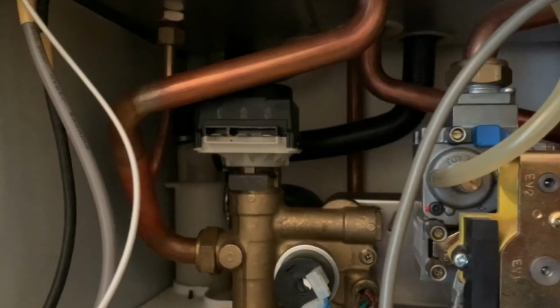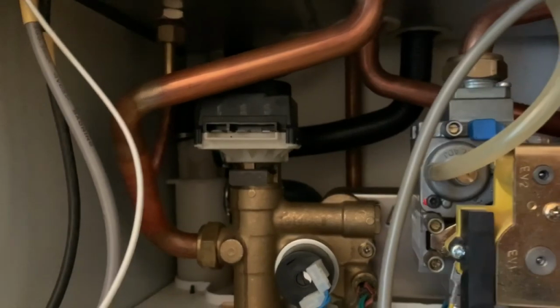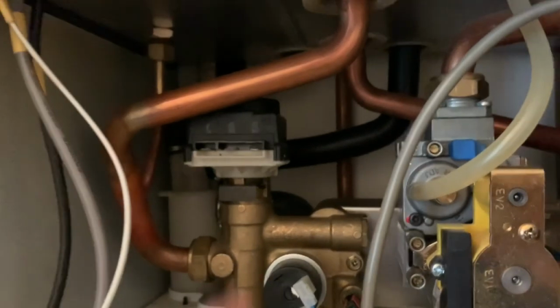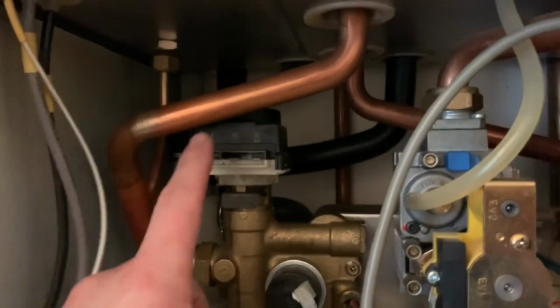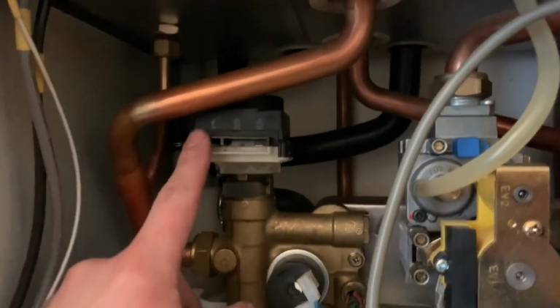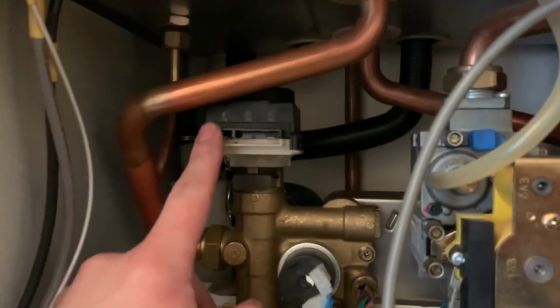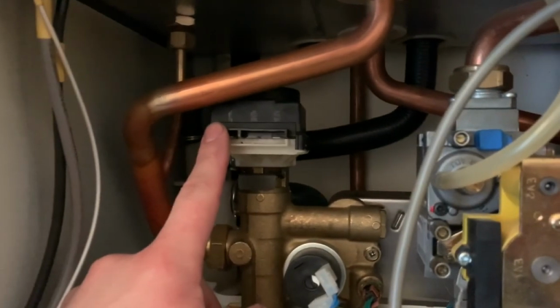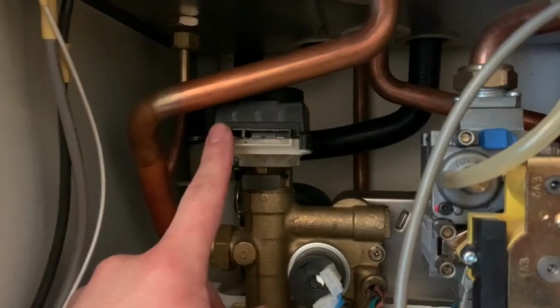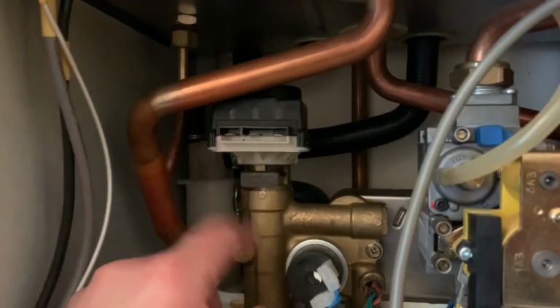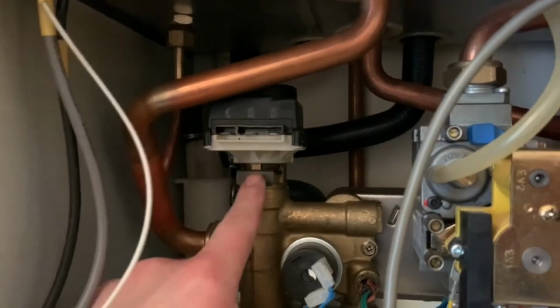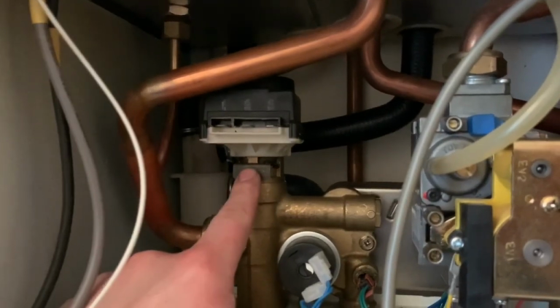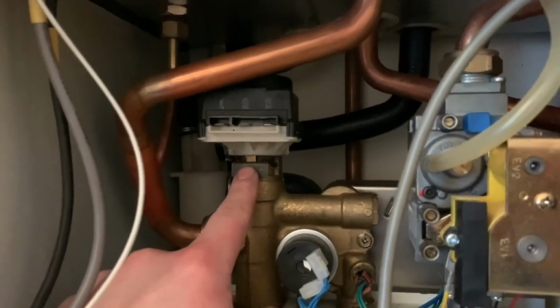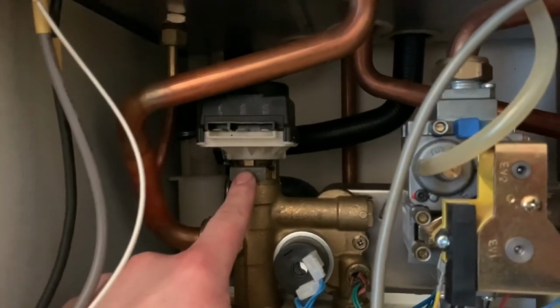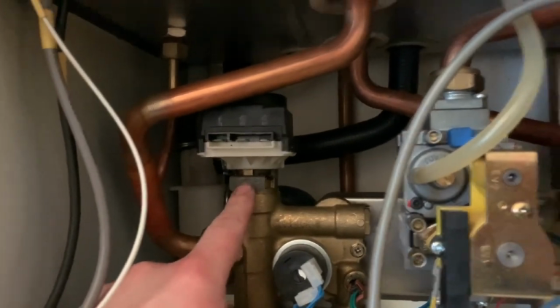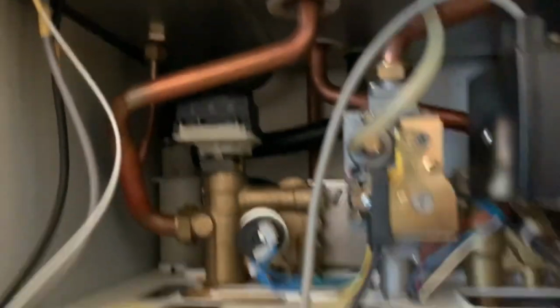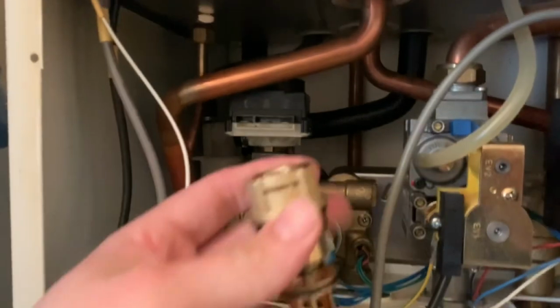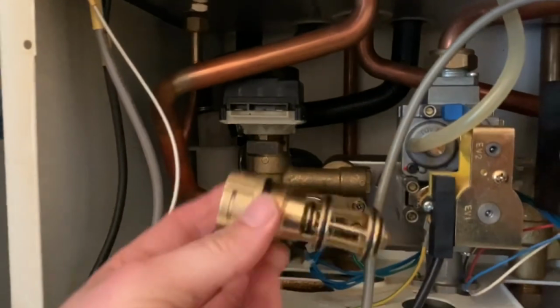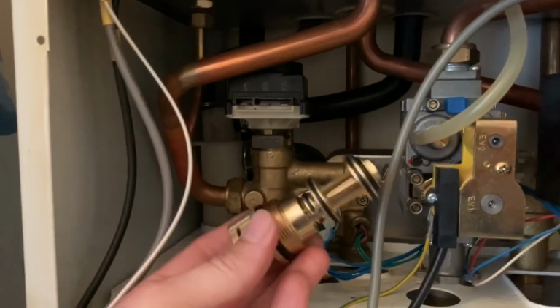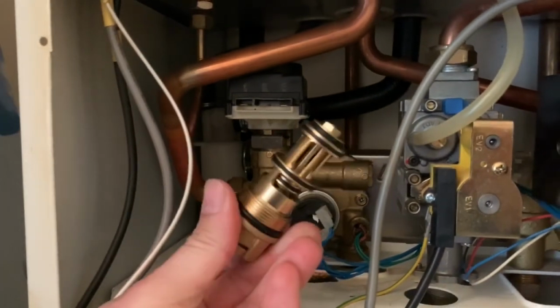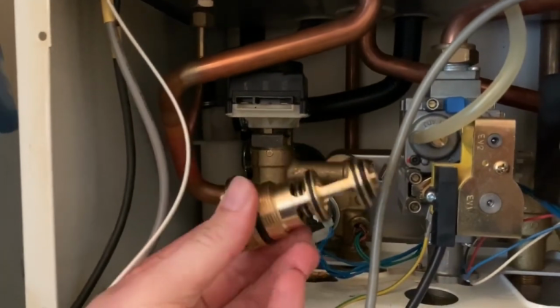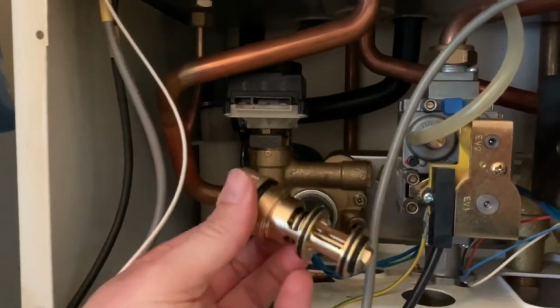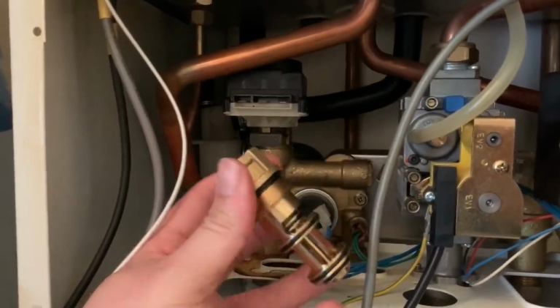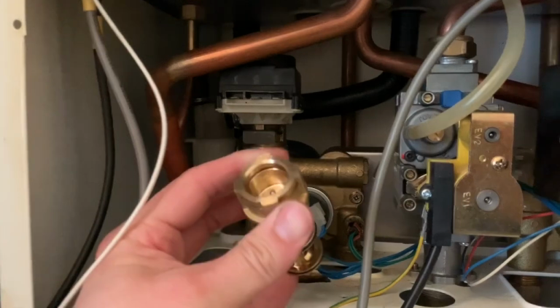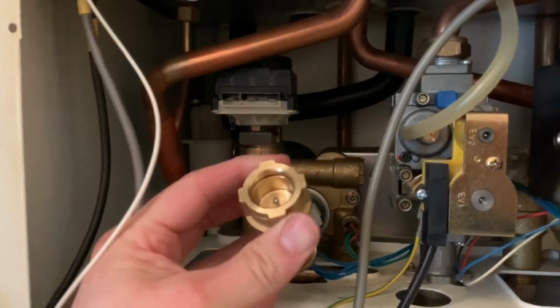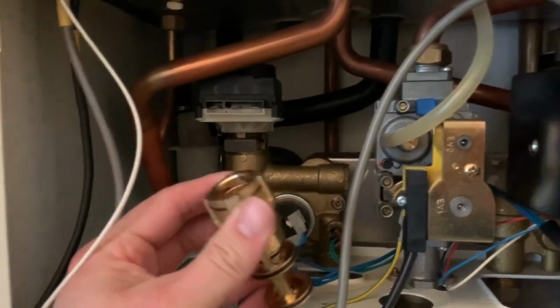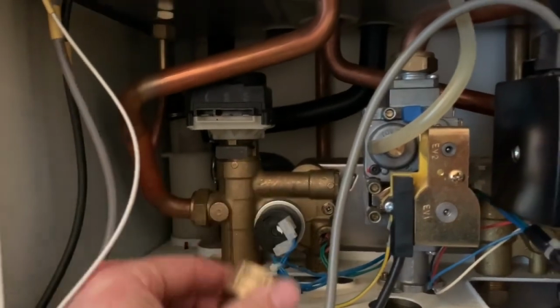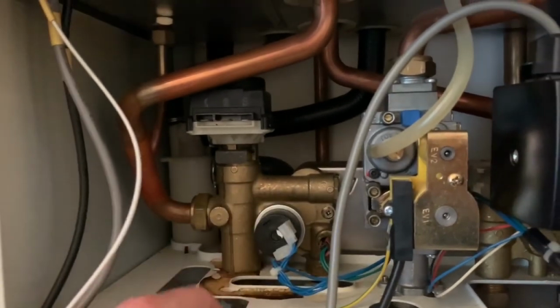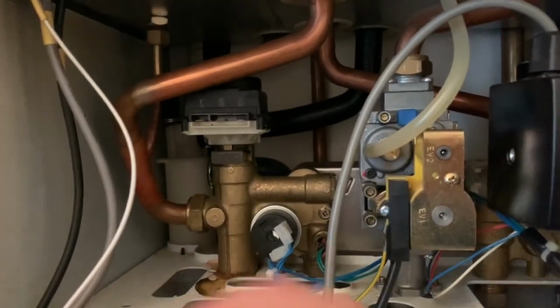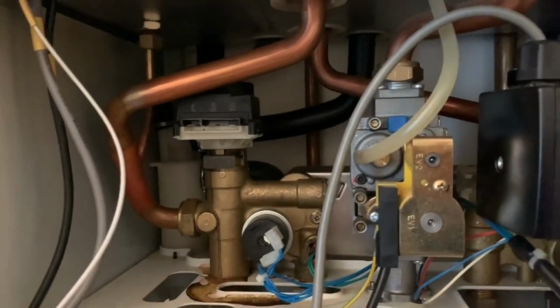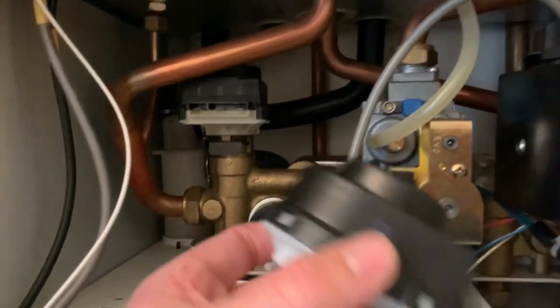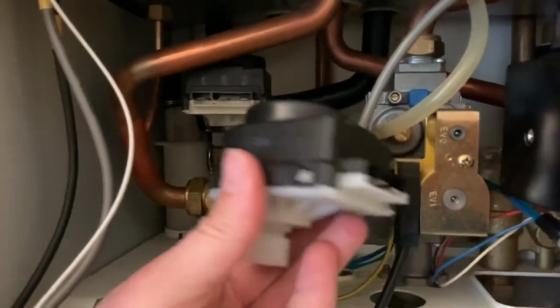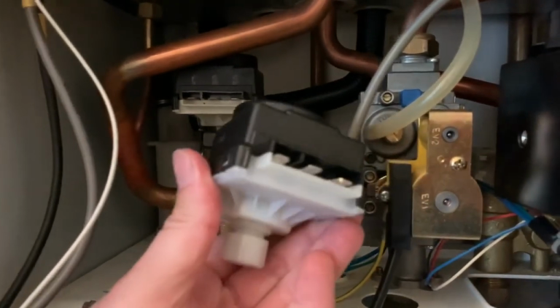We're going to go ahead and isolate the boiler from the electrical supply, remove the fuse and lock it off at the mains. We're then going to go to the boiler, remove the two securing screws at the front holding the case on, and remove the front cover exposing the internals of the boiler.